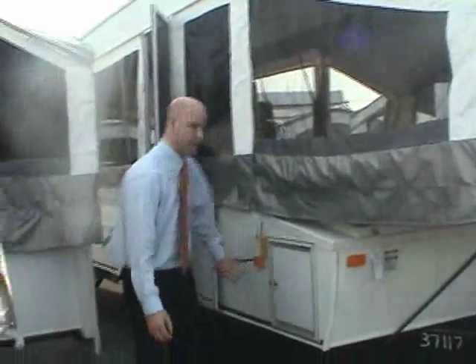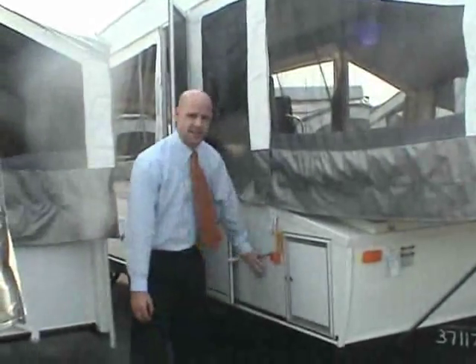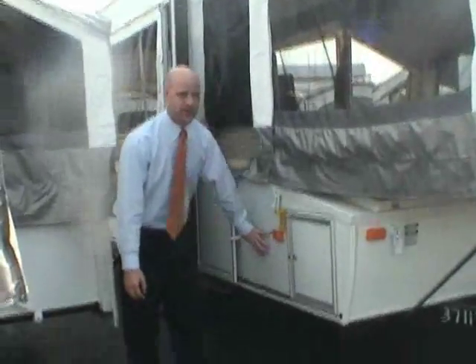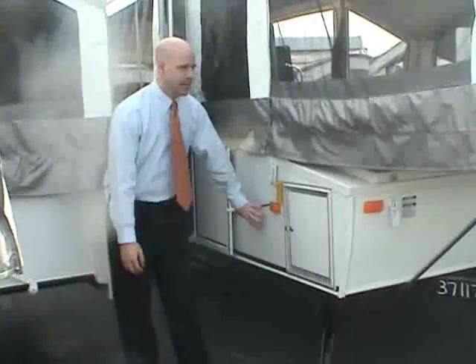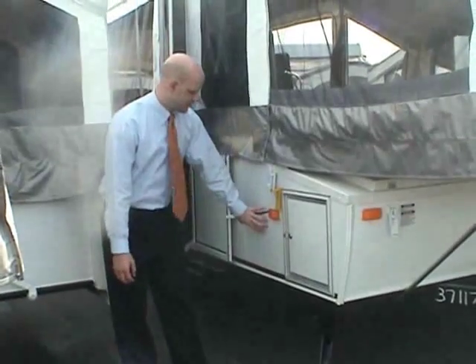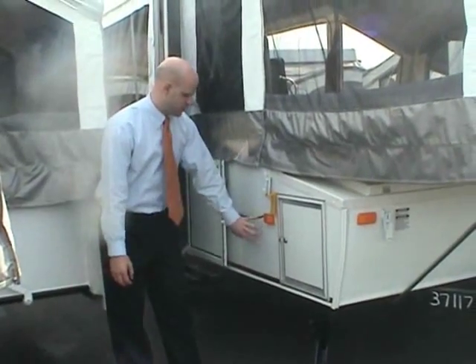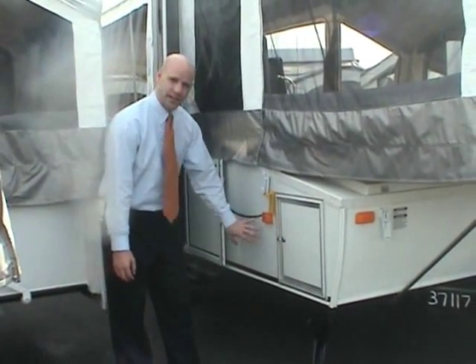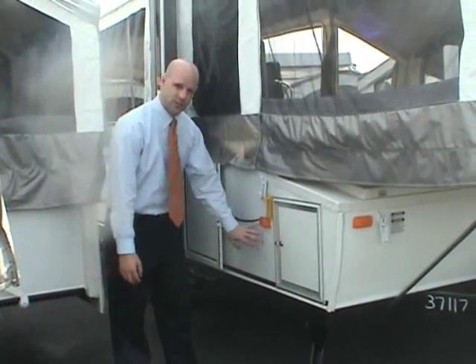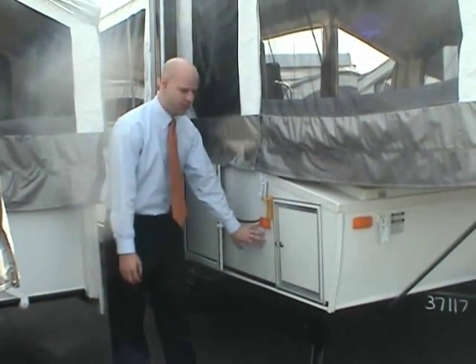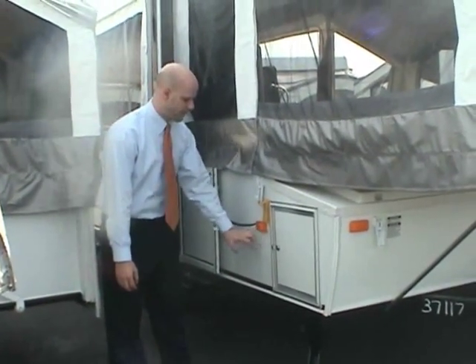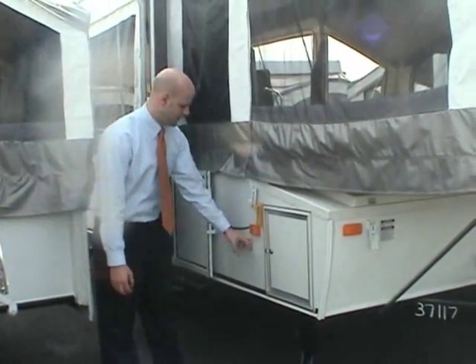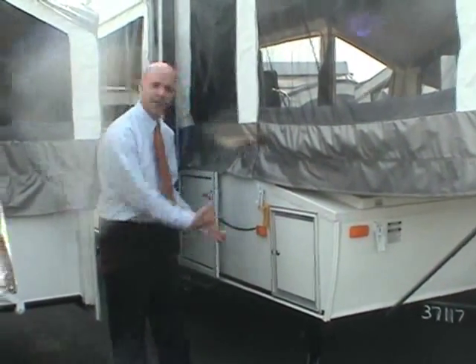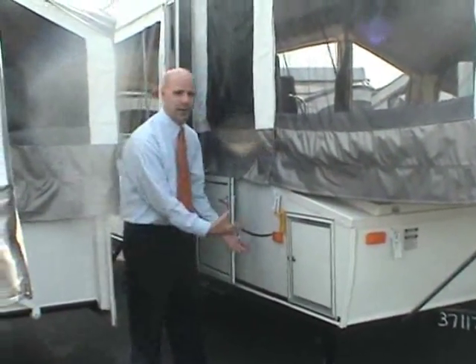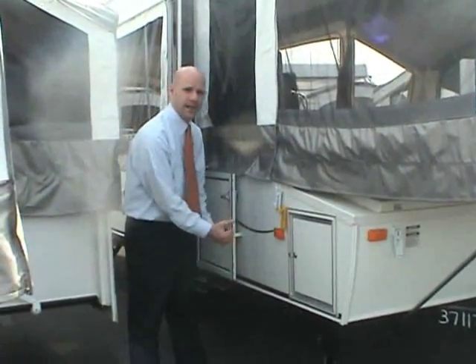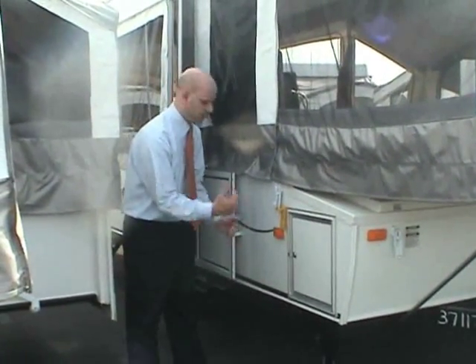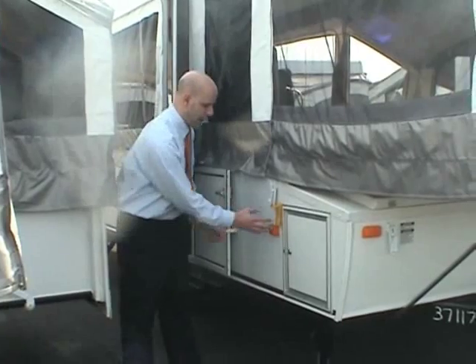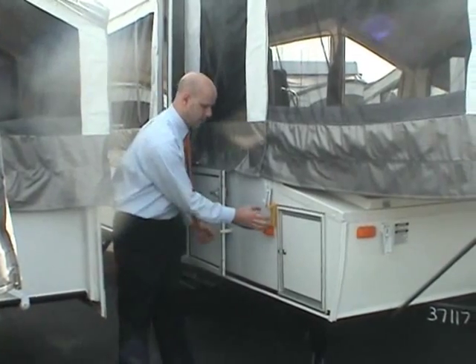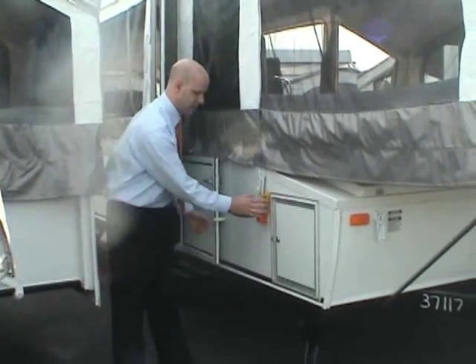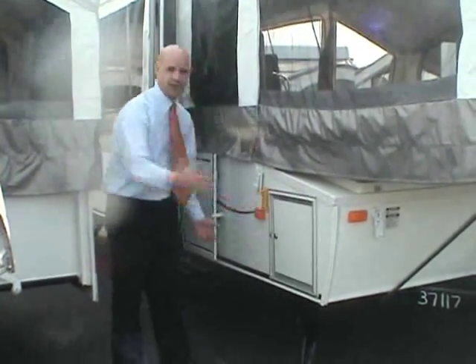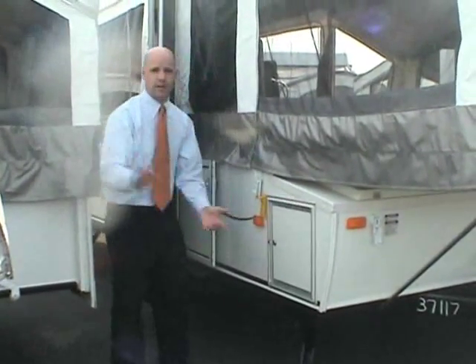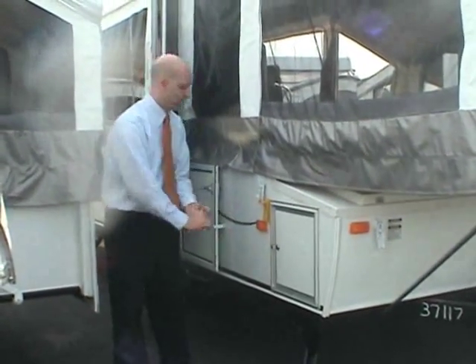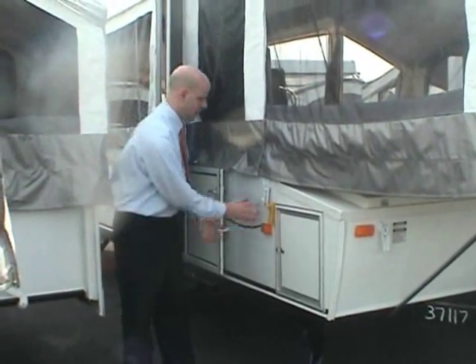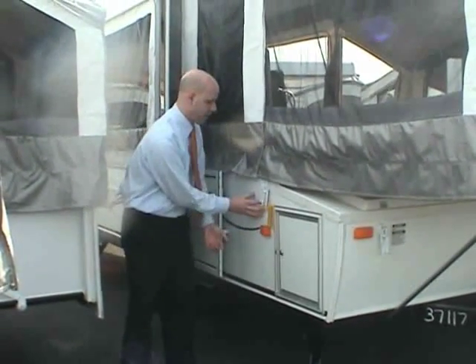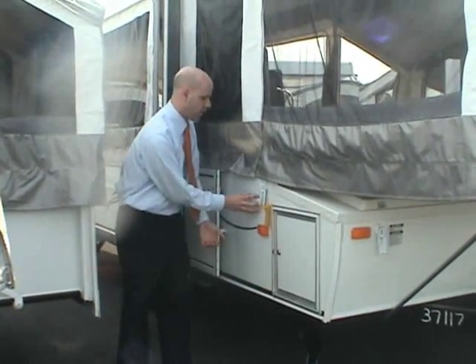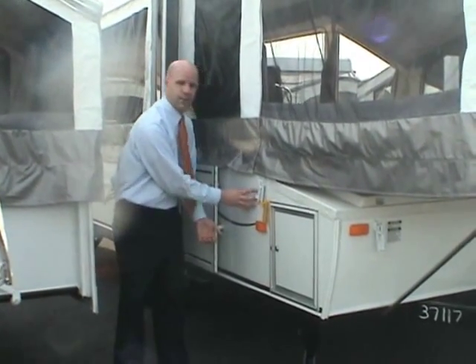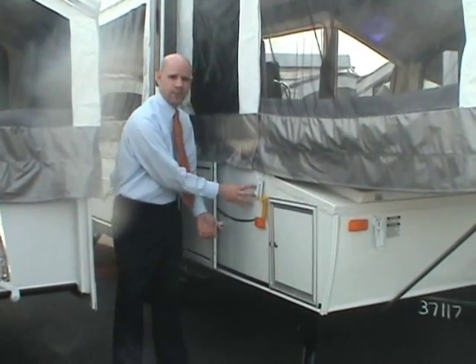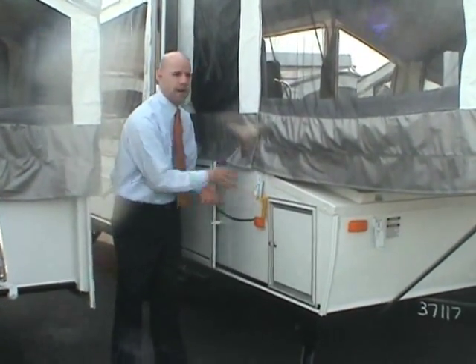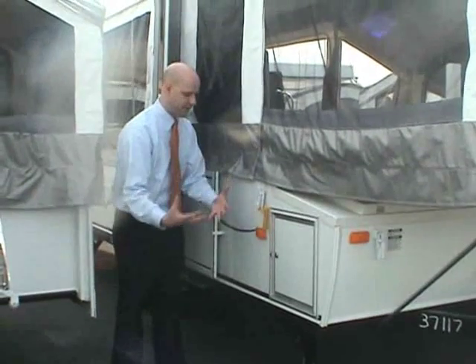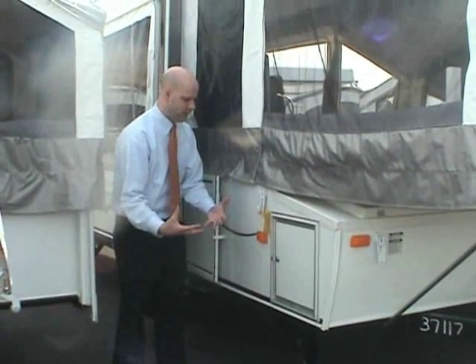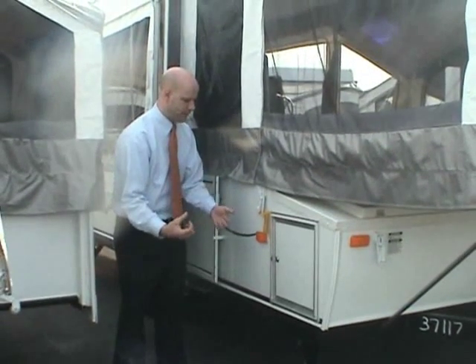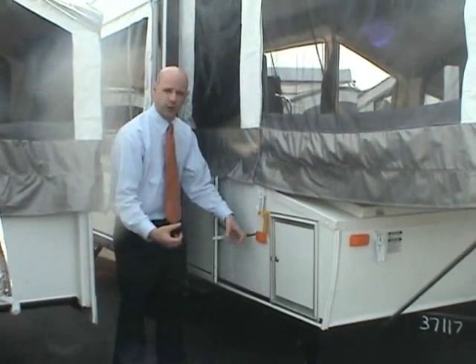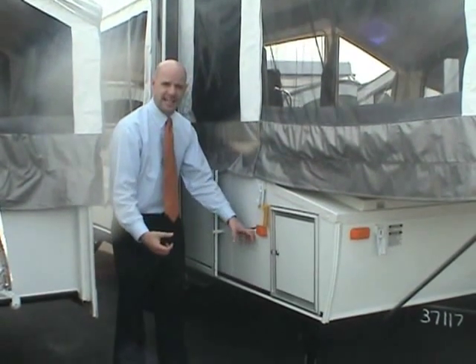Every Palomino pop-up has a fiberglass exterior, which is an extremely important feature. A lot of pop-ups out there have aluminum or tin siding...